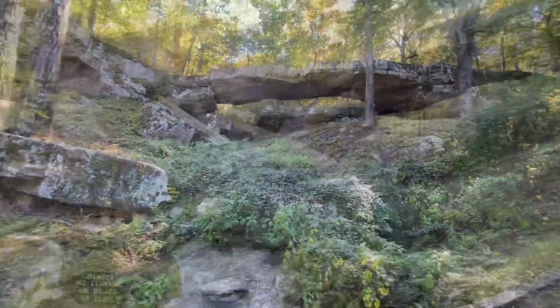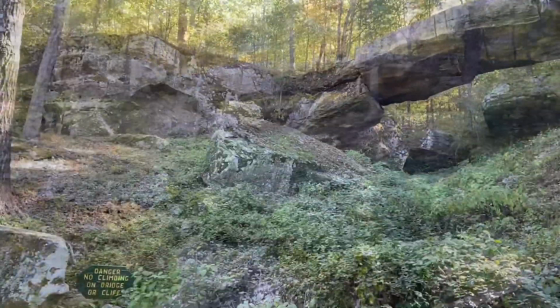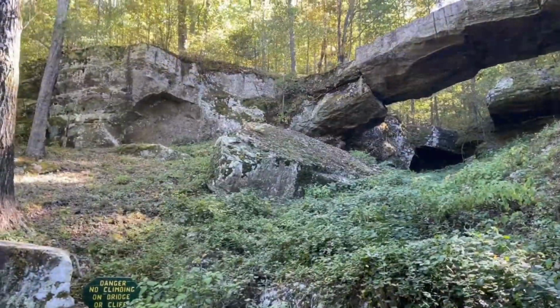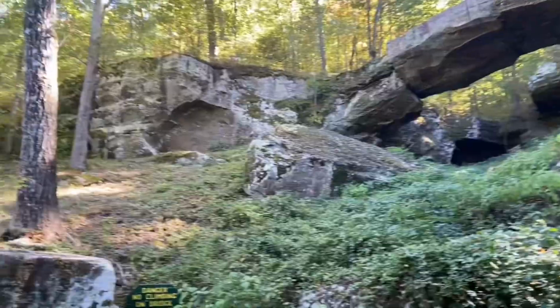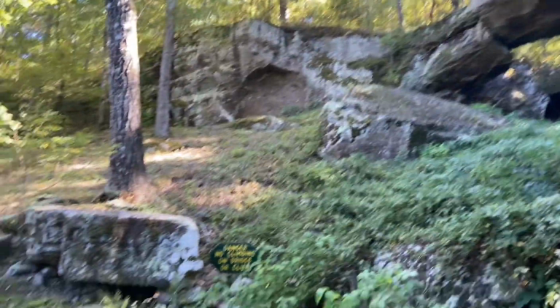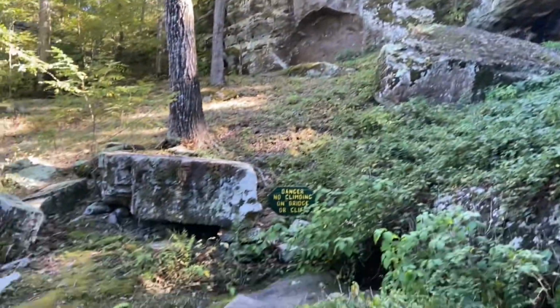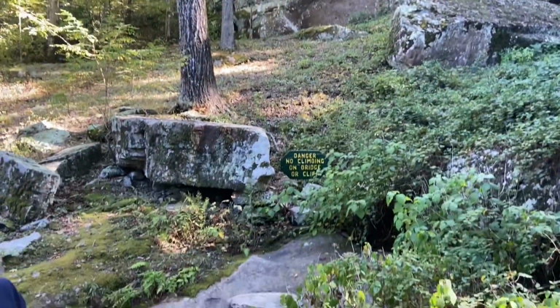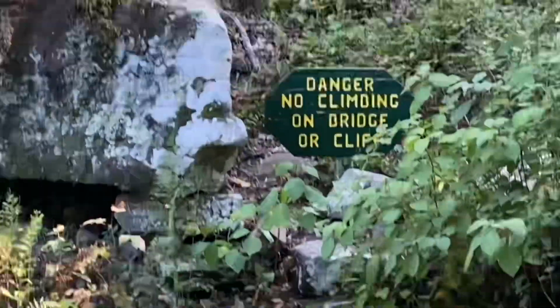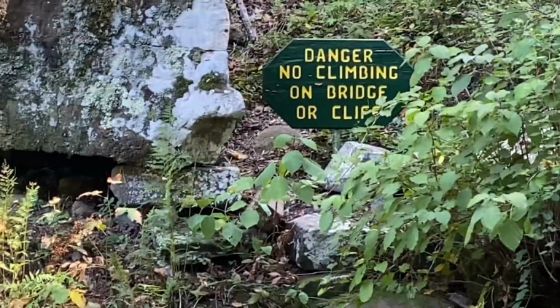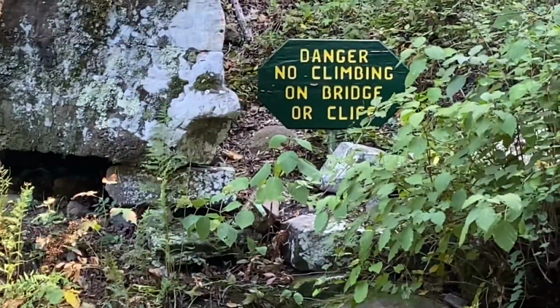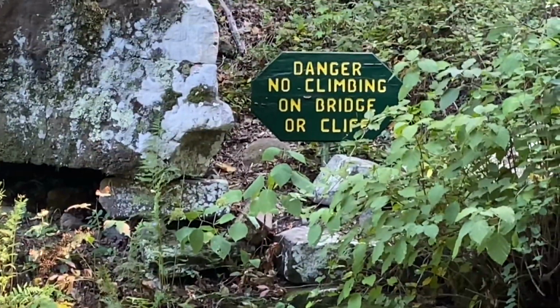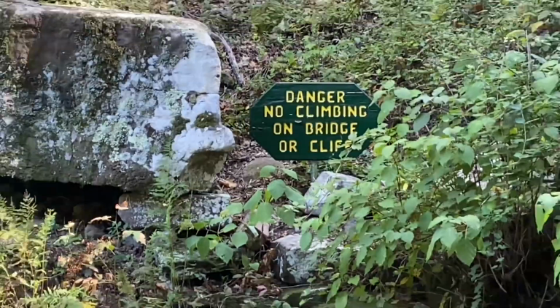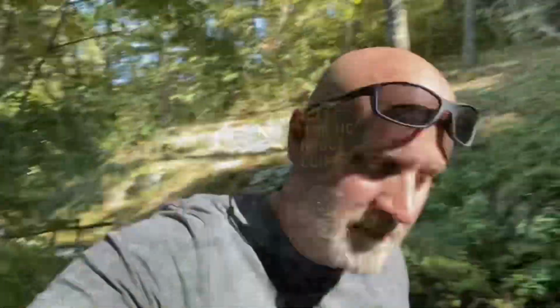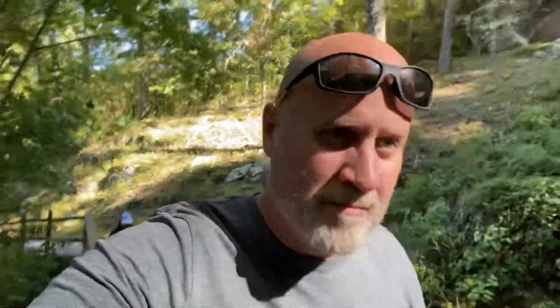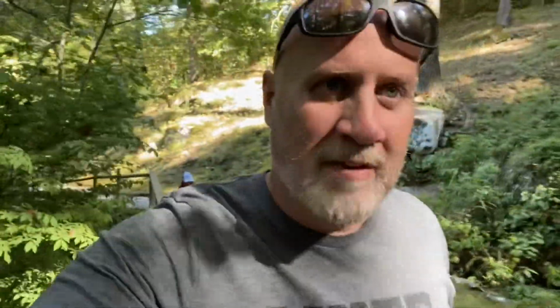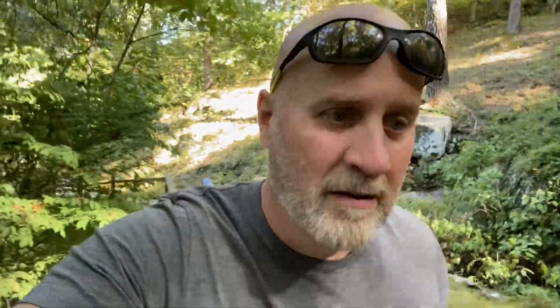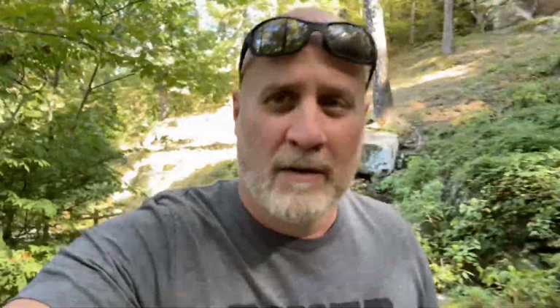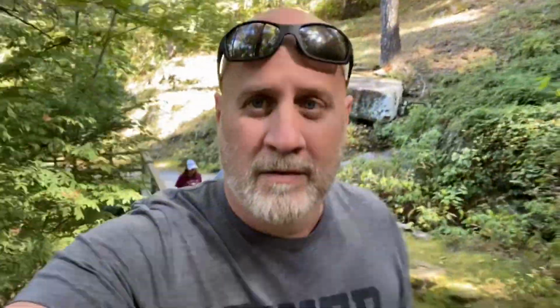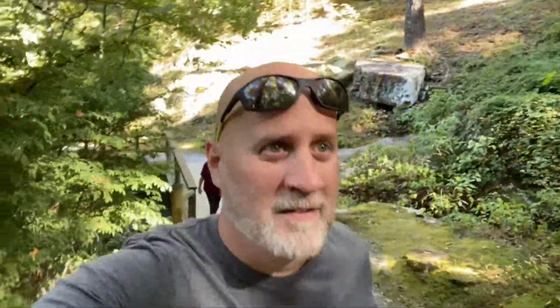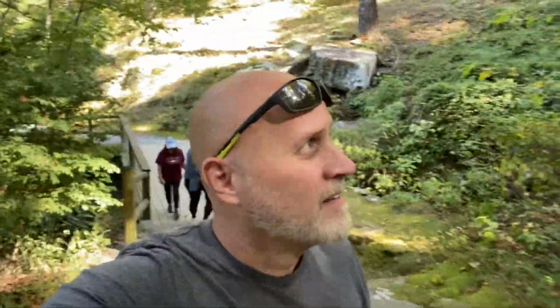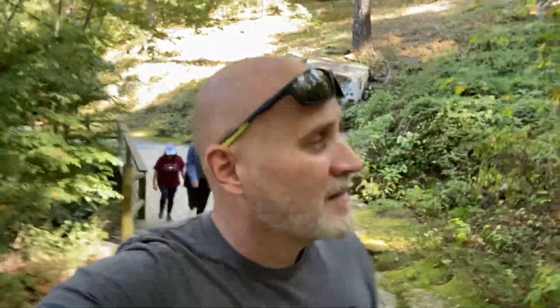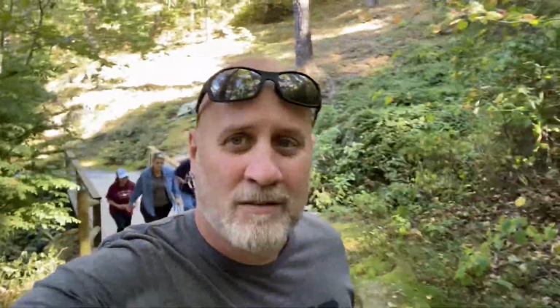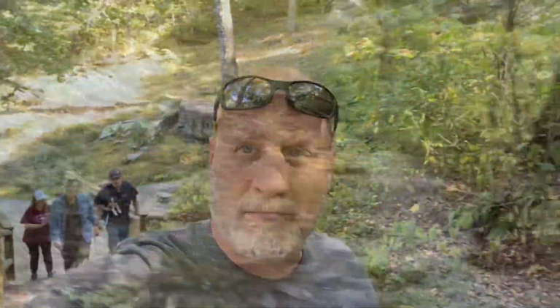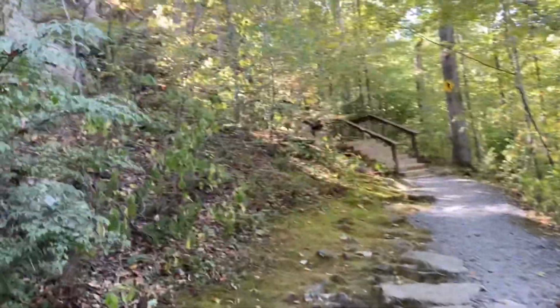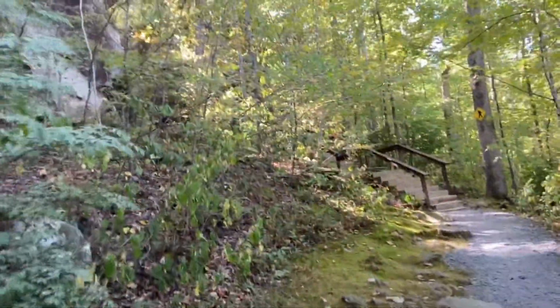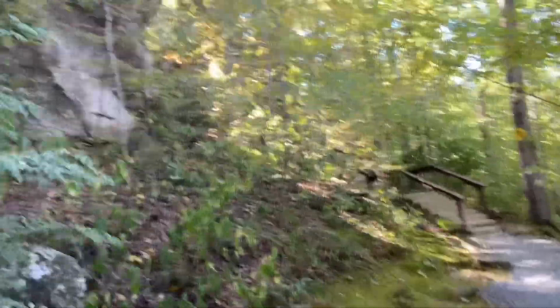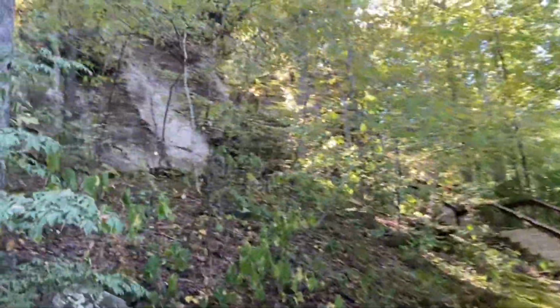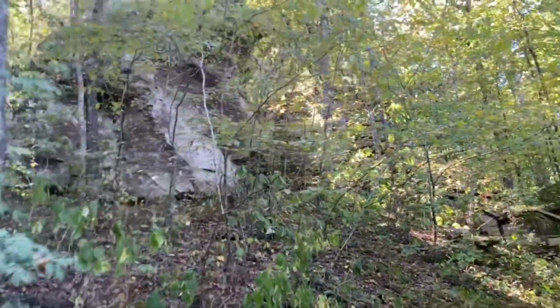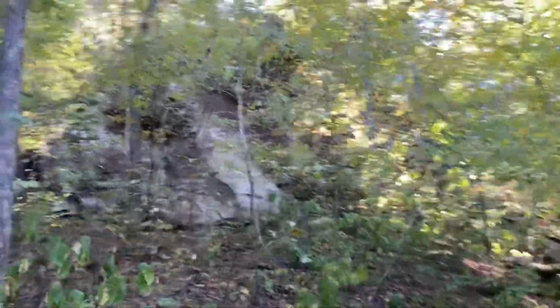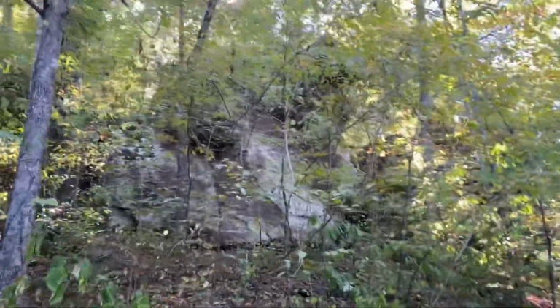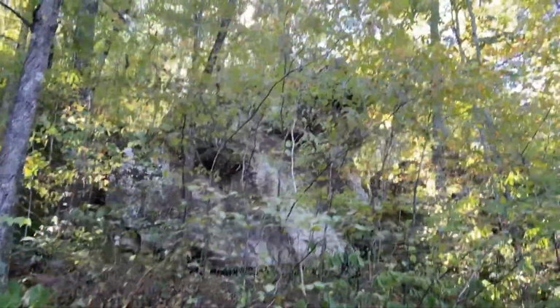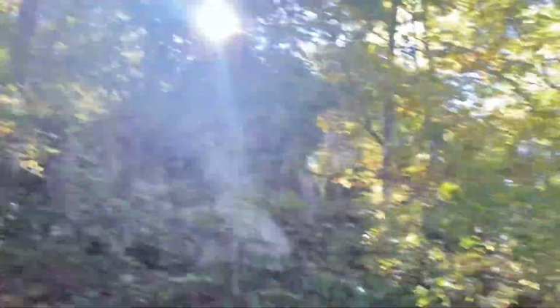As far as natural bridges go, this is one of the nicer ones I've seen. It was in a really good setting — kind of reminded me a little bit of the Natural Bridge in Alabama. I'll leave a link to that one up top; it still happens to be my favorite natural bridge I've seen so far.